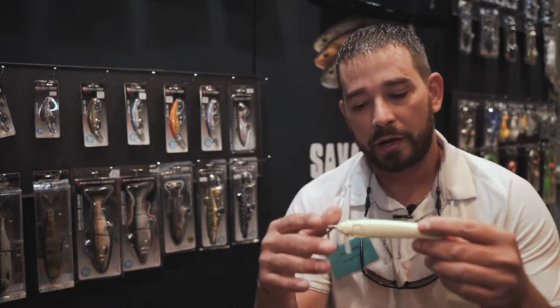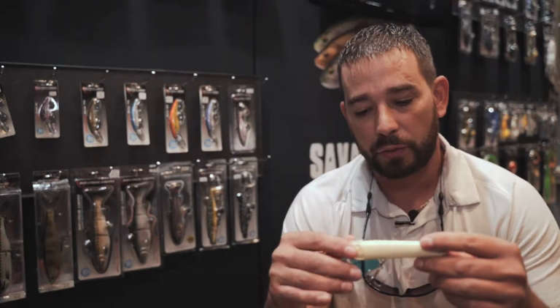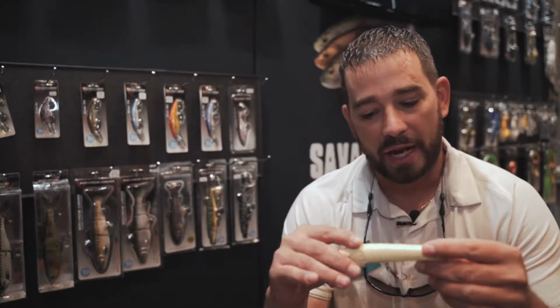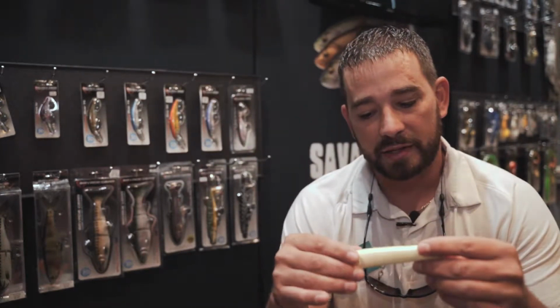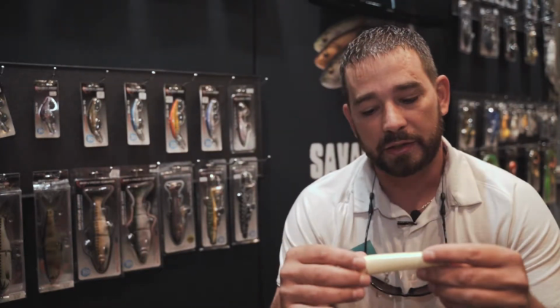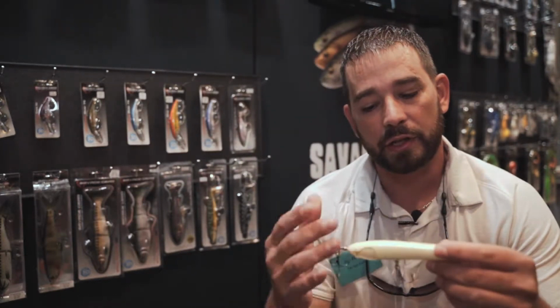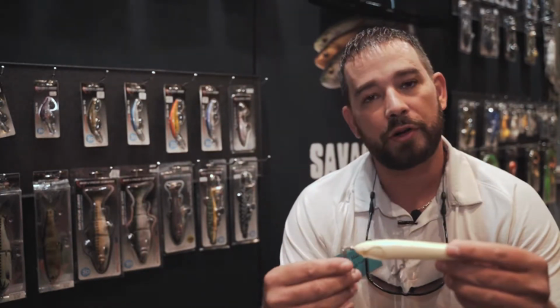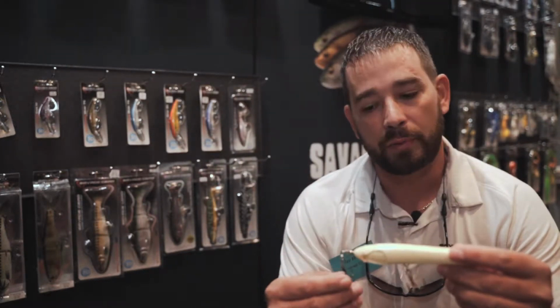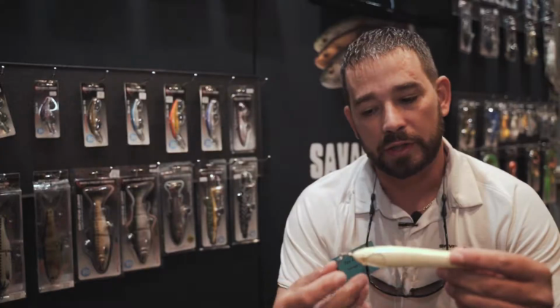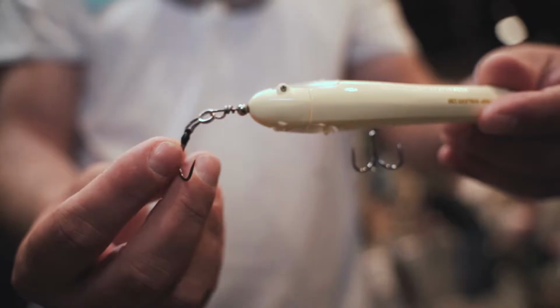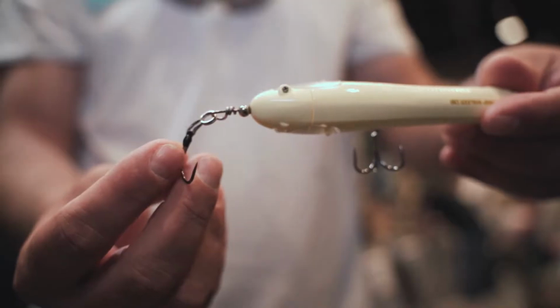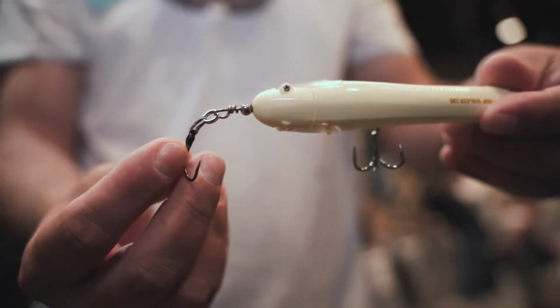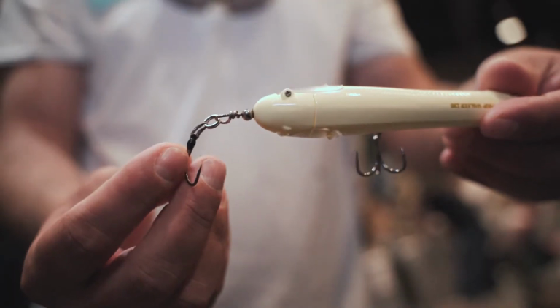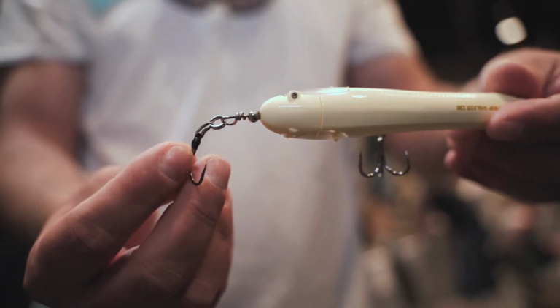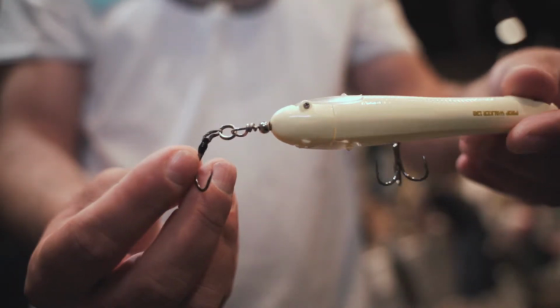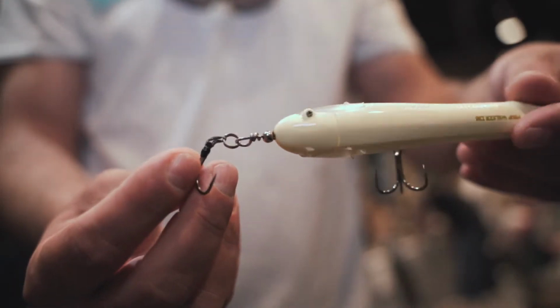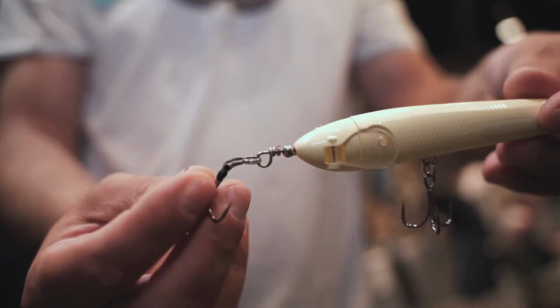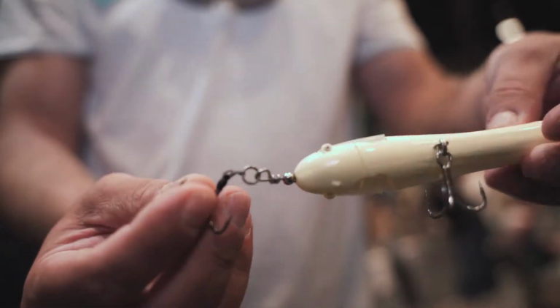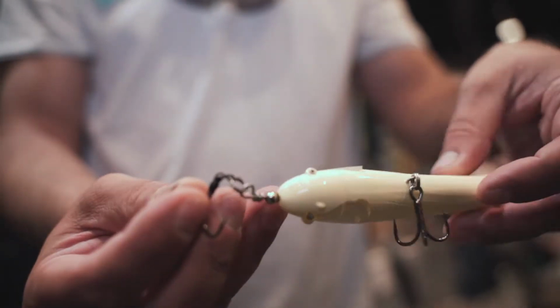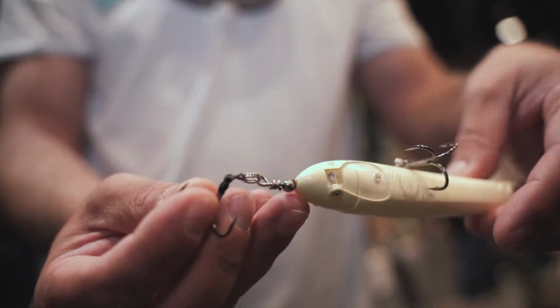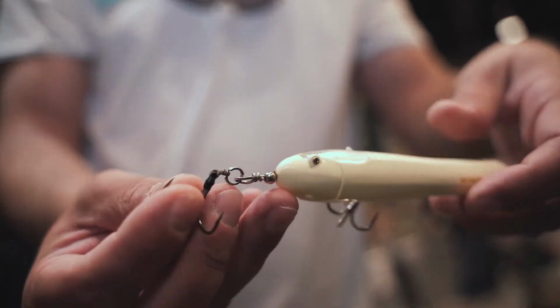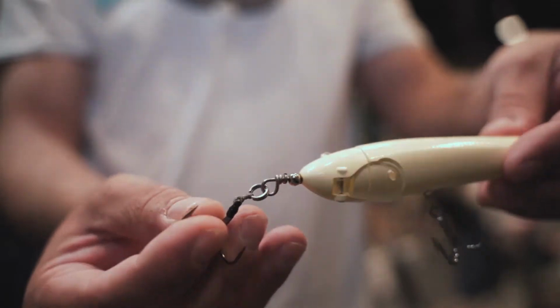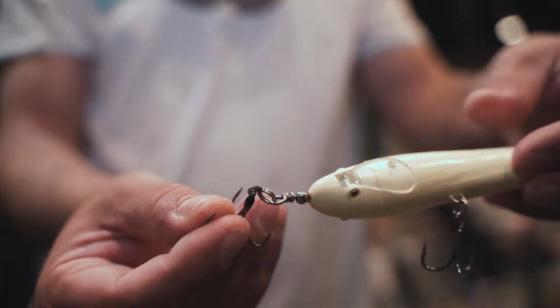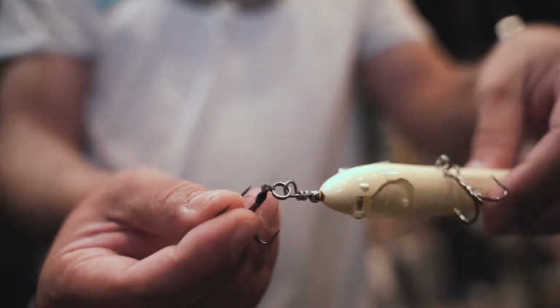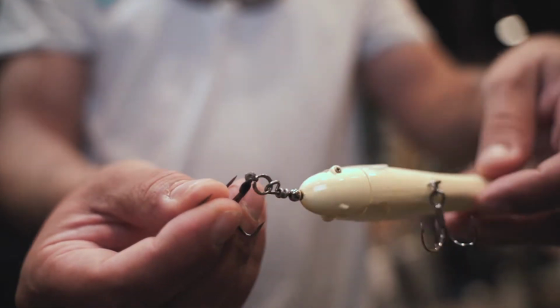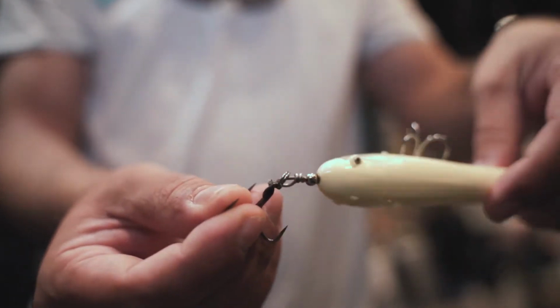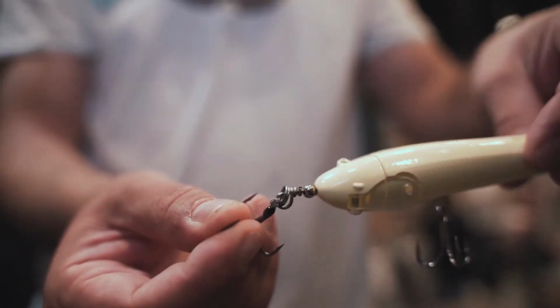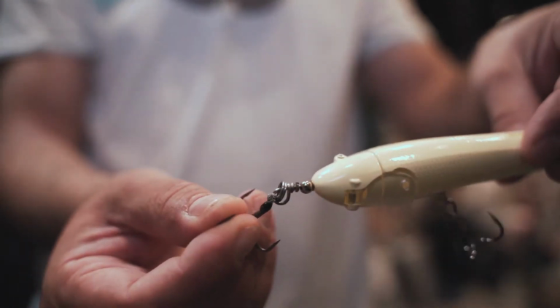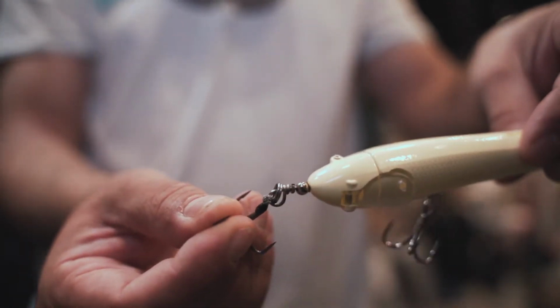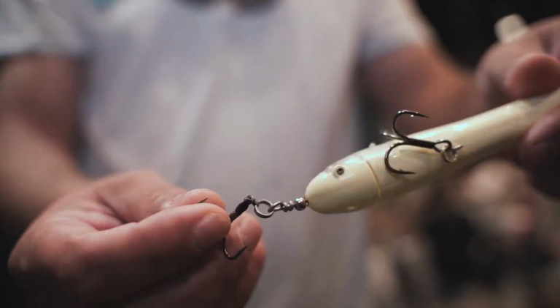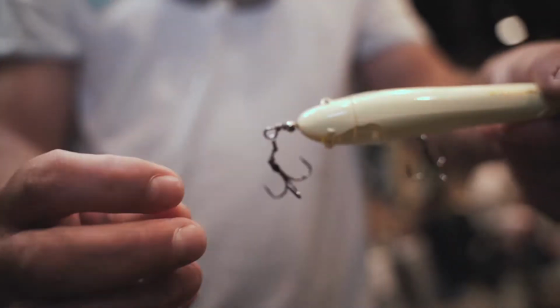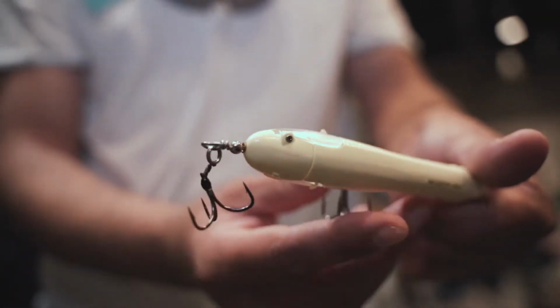Another cool thing that I added to this bait to show you is one of our new treble hooks. We have a new treble hook that has a hundred pound braided Kevlar on it that's hand tied and epoxied over. These are sold separately but they can be added to any bait.